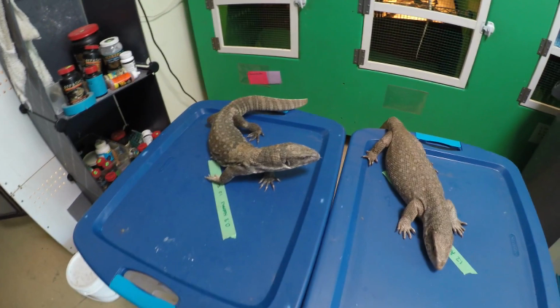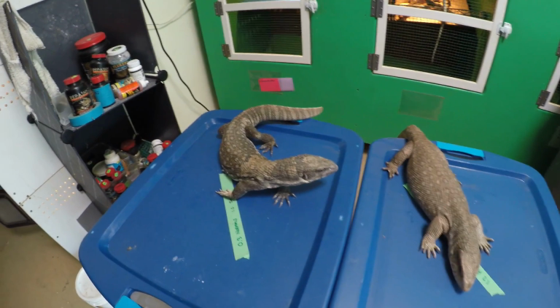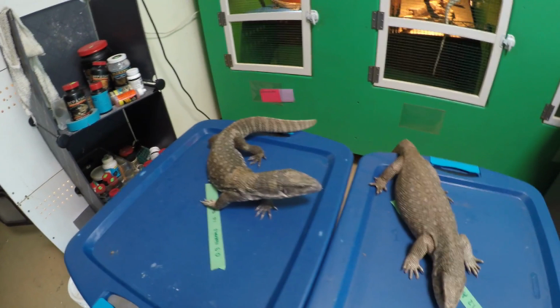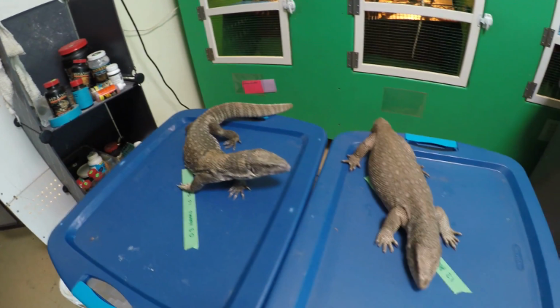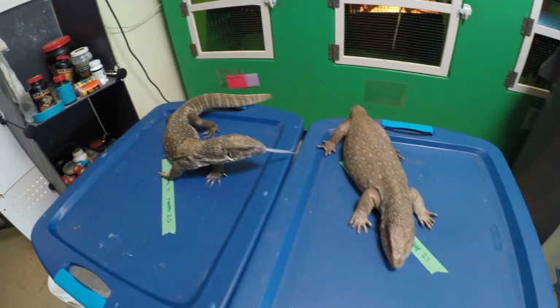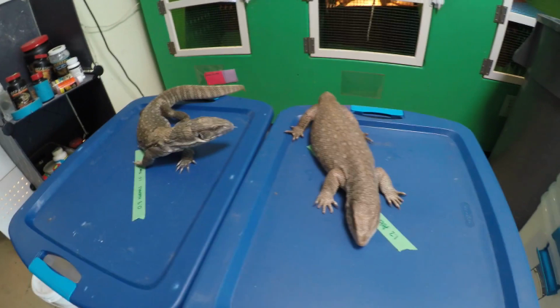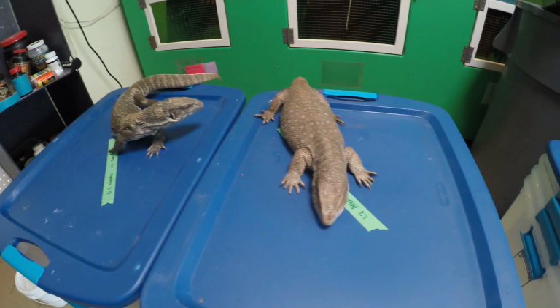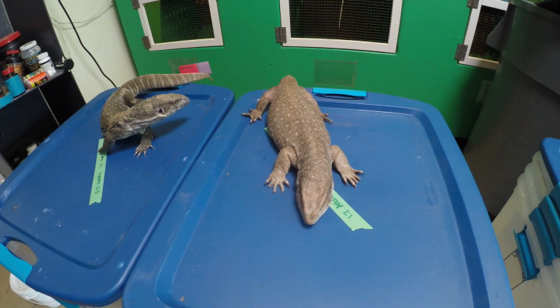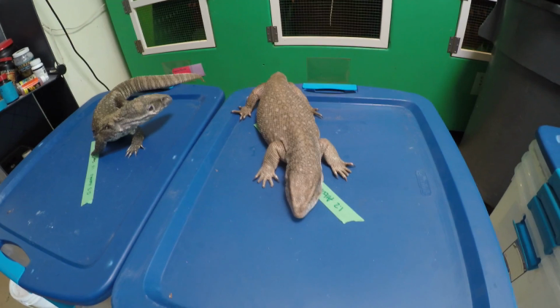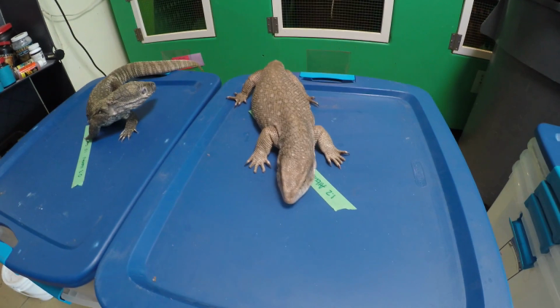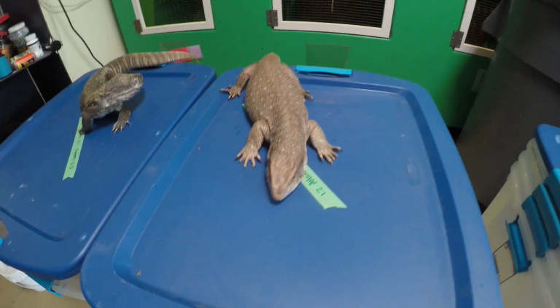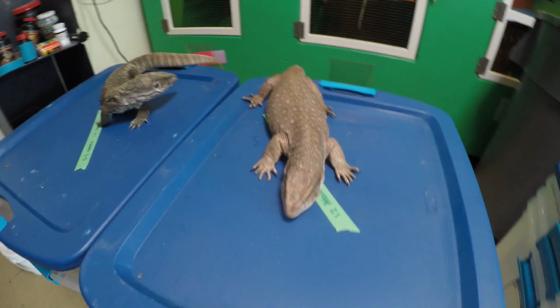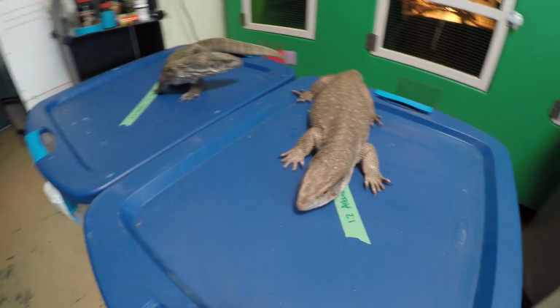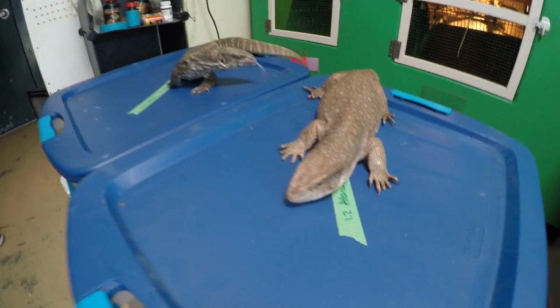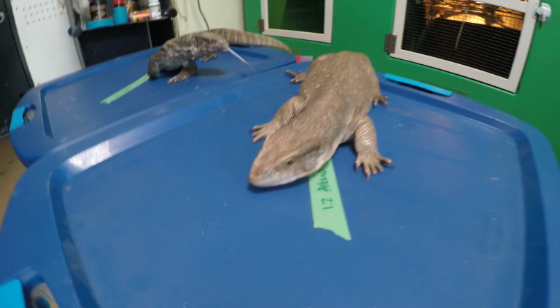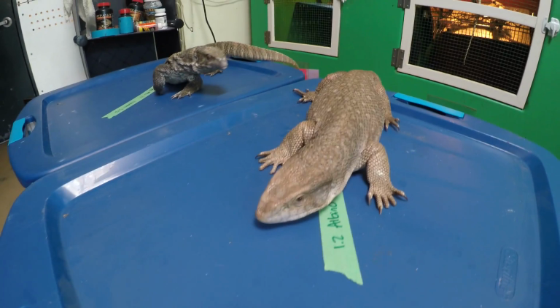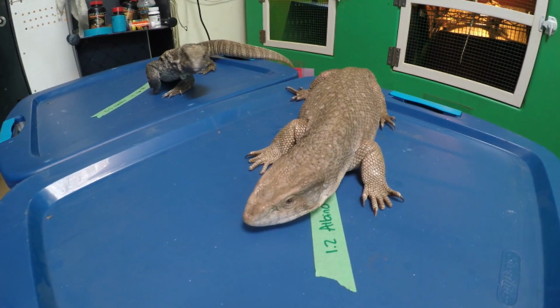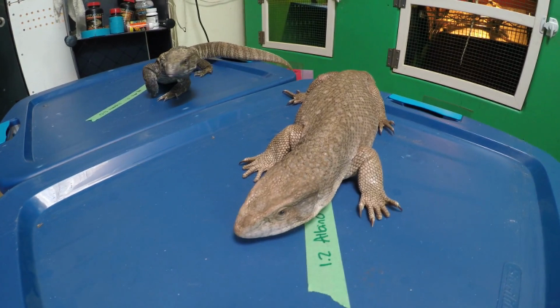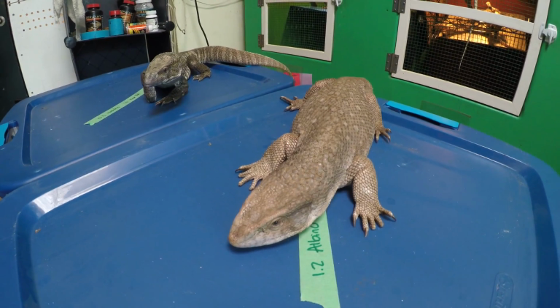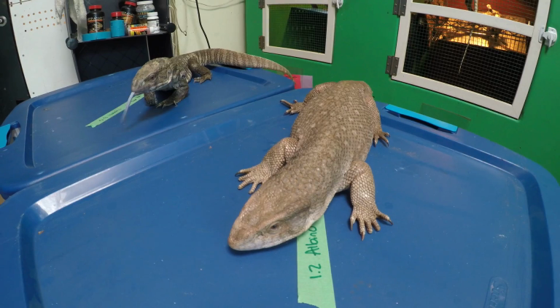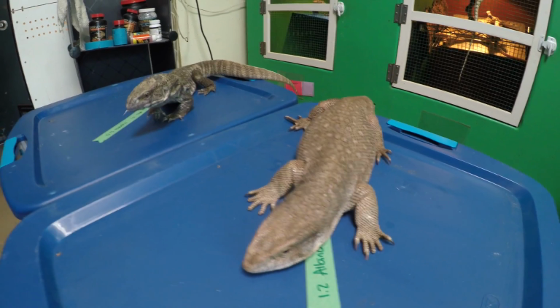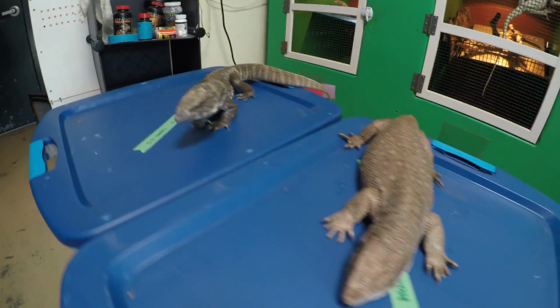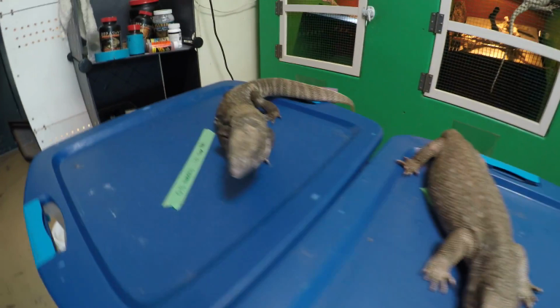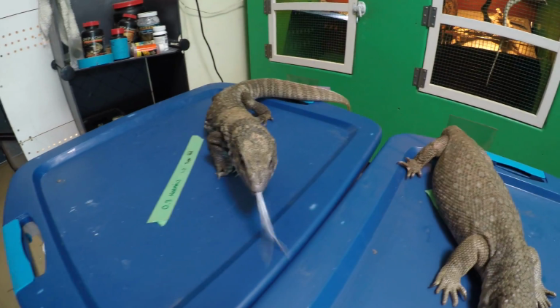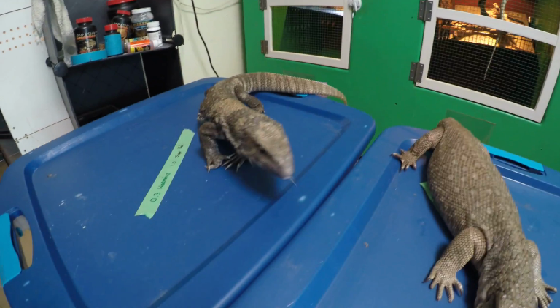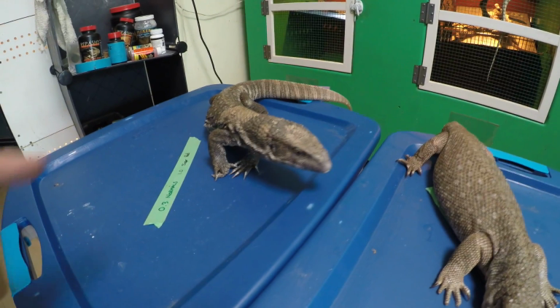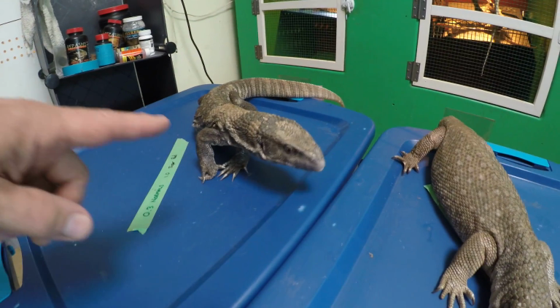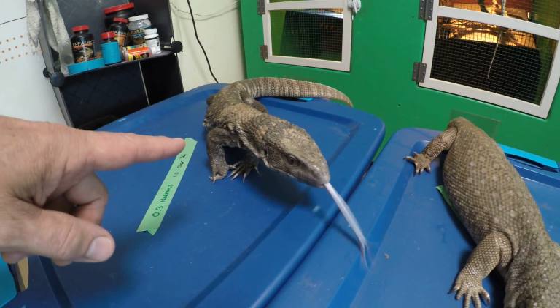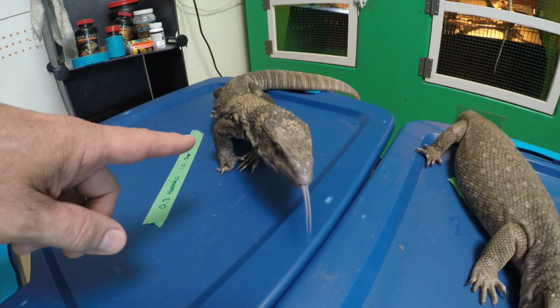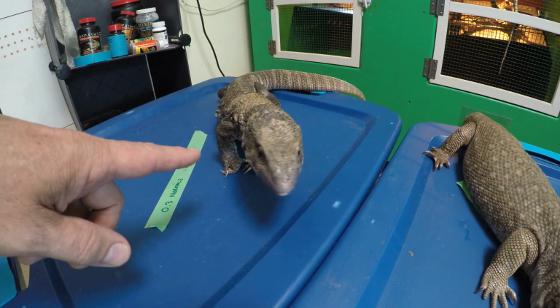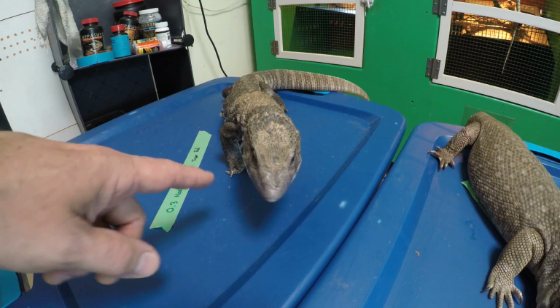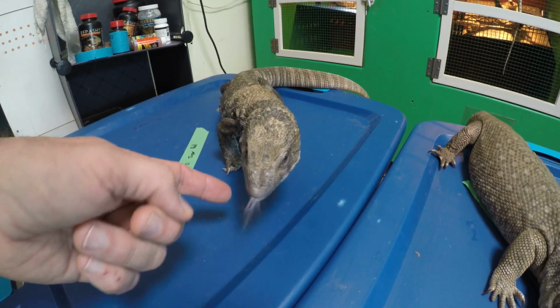We're going to do a quick little video on sexing savannas. This one here is a female. Now, the one on the left, this guy, is a male.